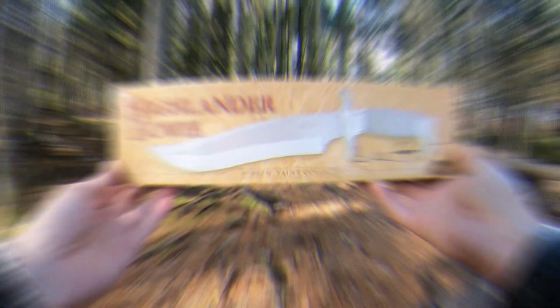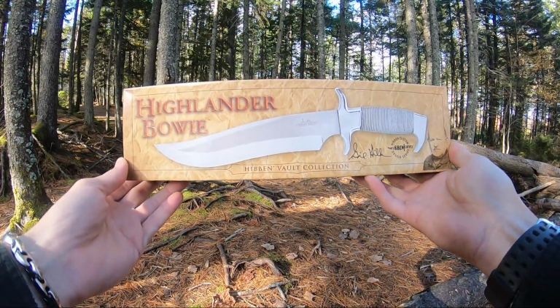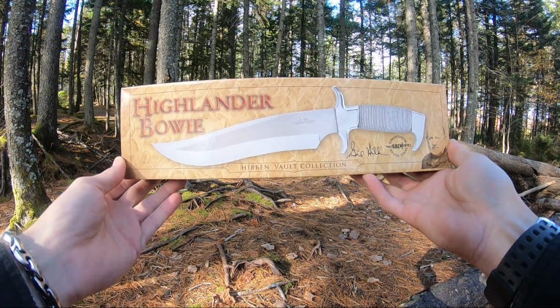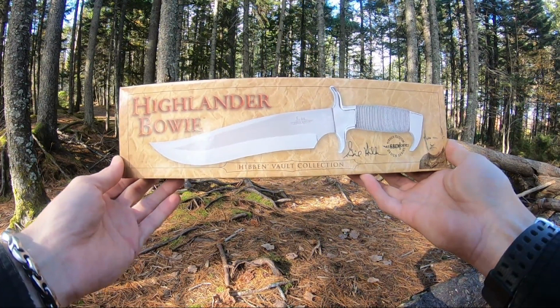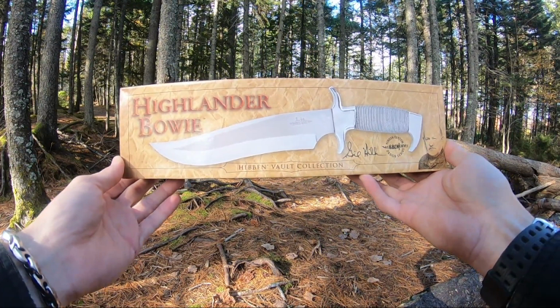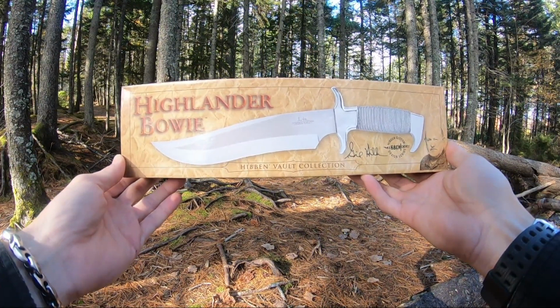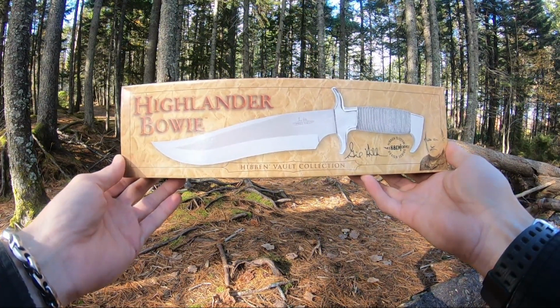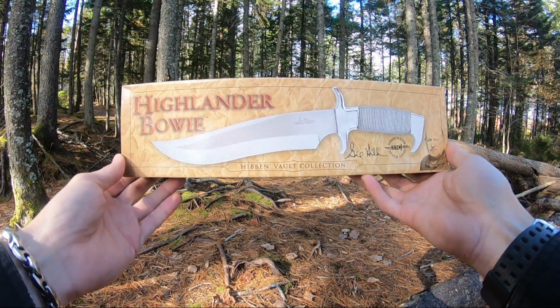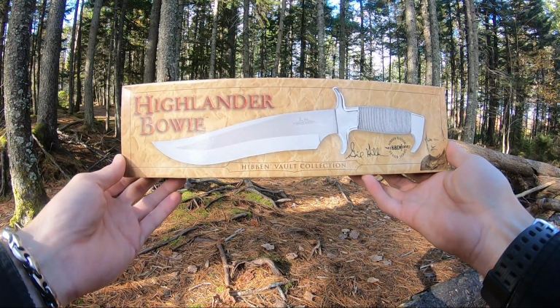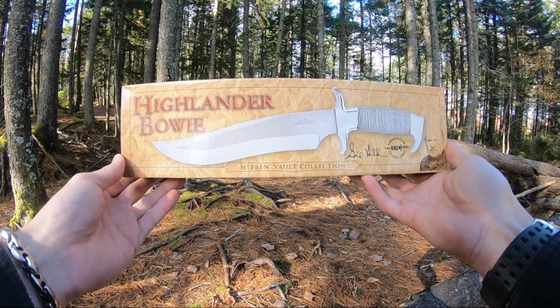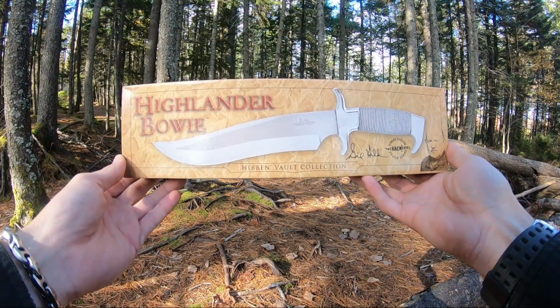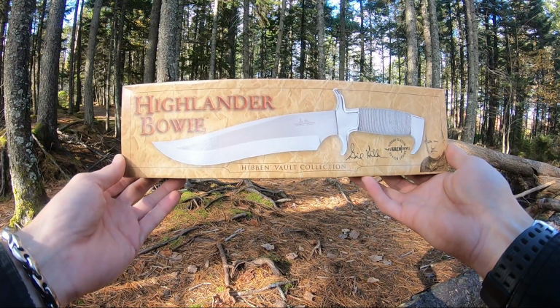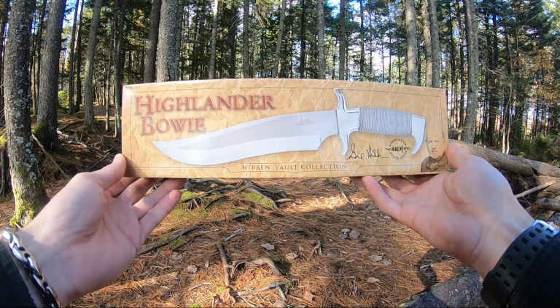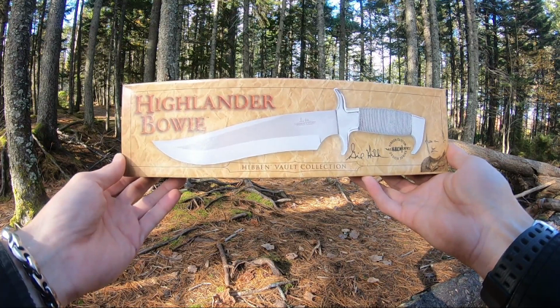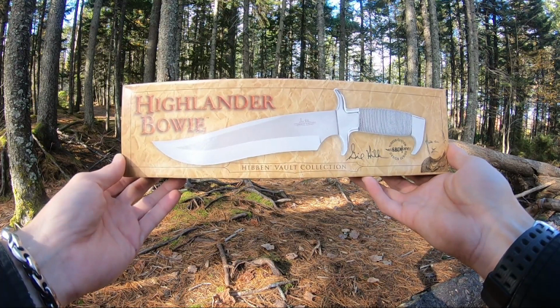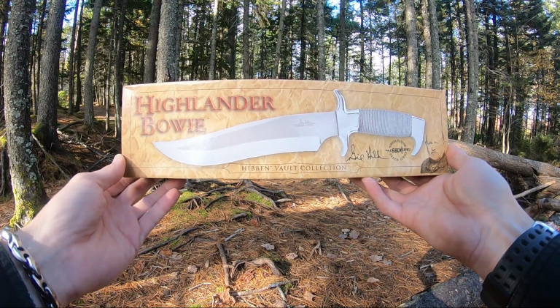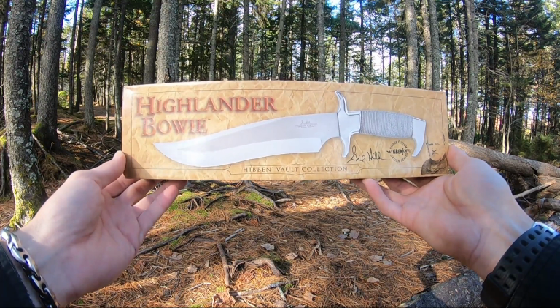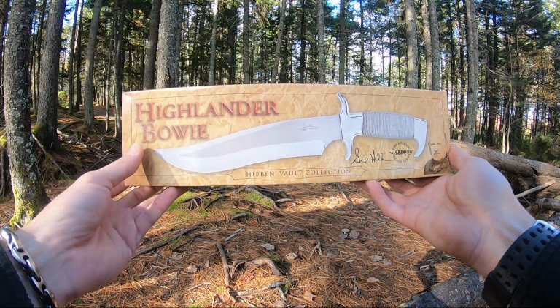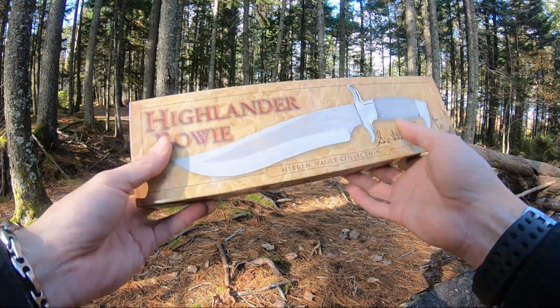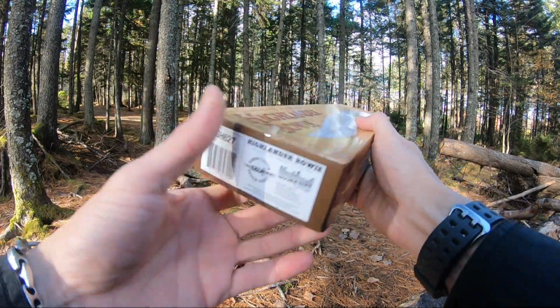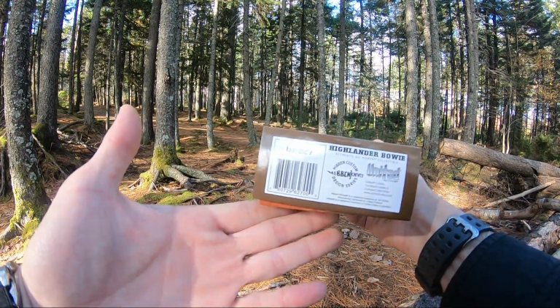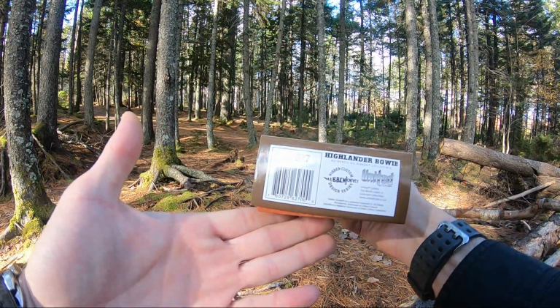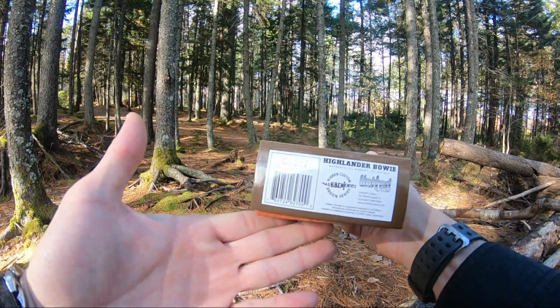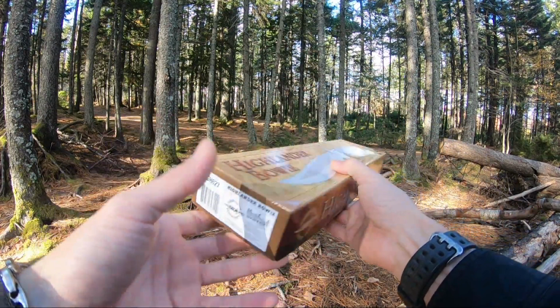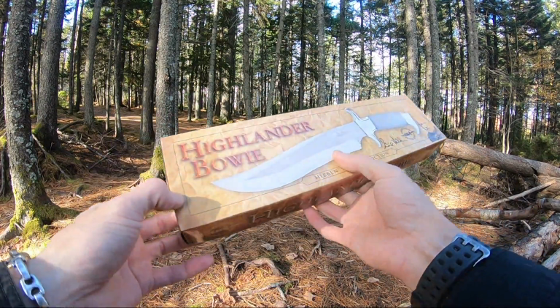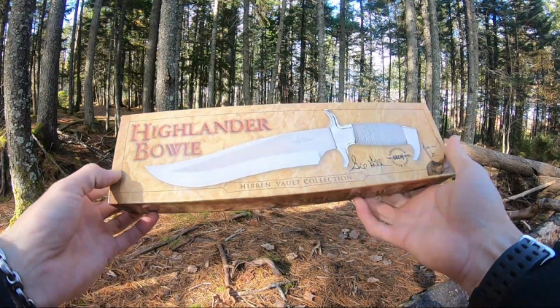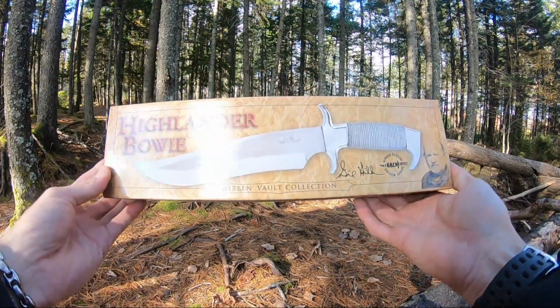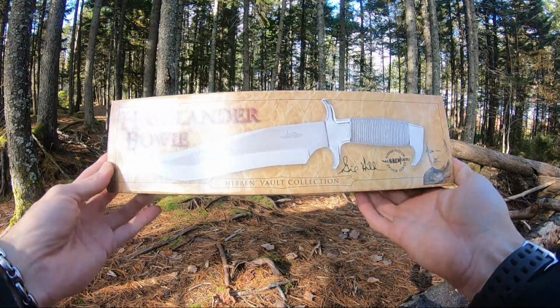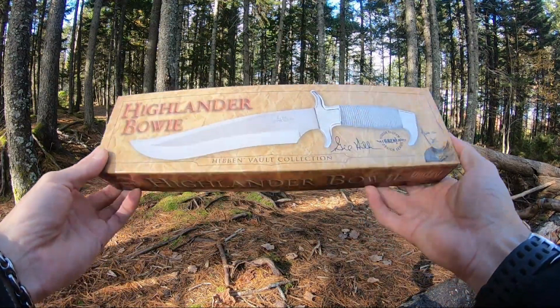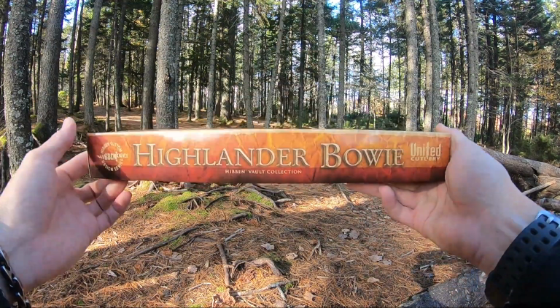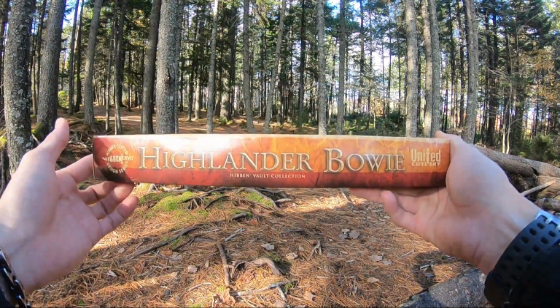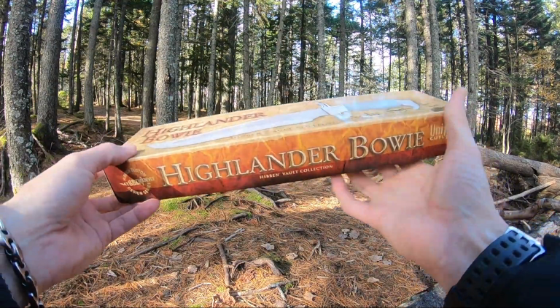Jason here from Atlantic Knives. Today we're back with another Gil Hibben review. I have the Gil Hibben Highlander Bowie, model number GH627. It comes in a really nice box when you get them.